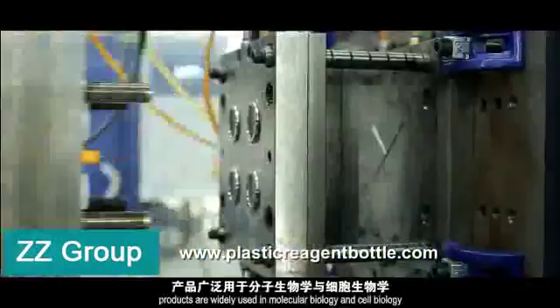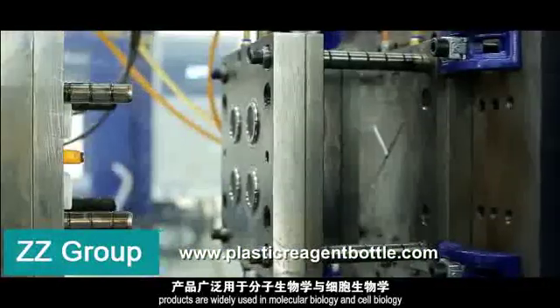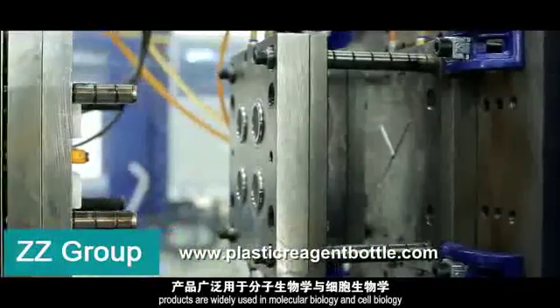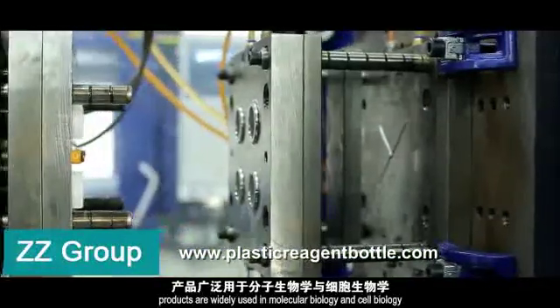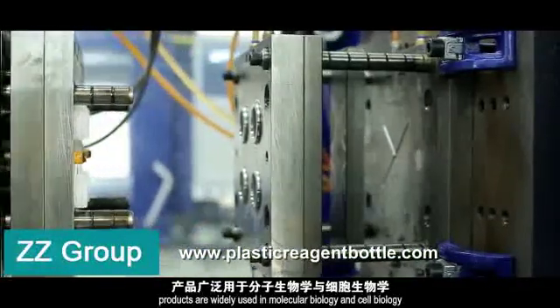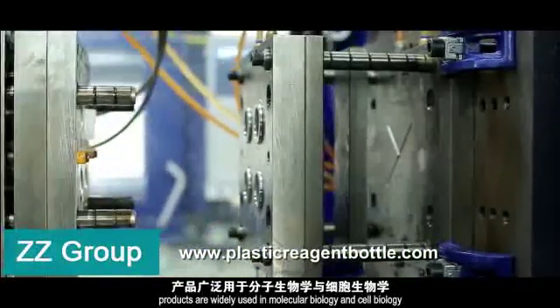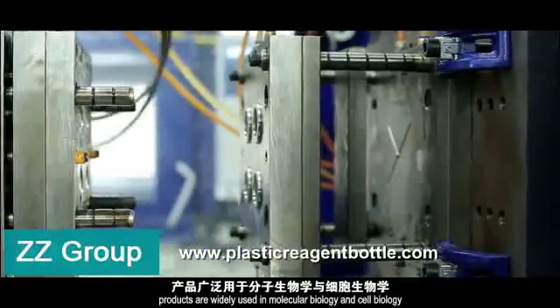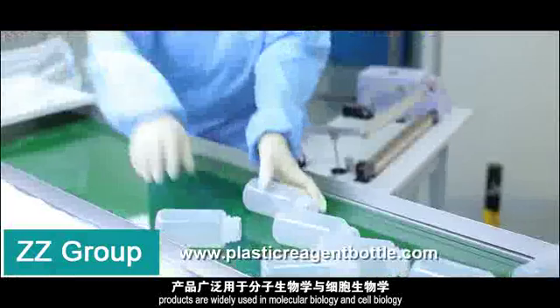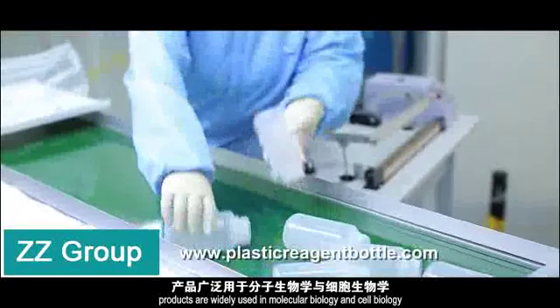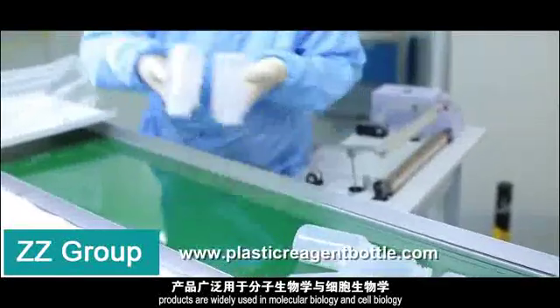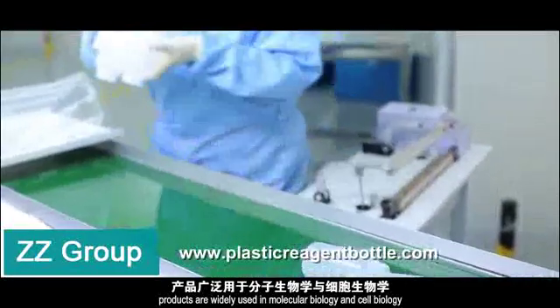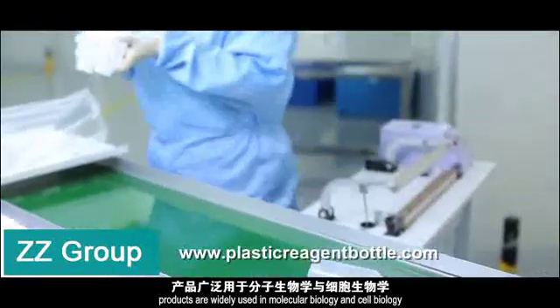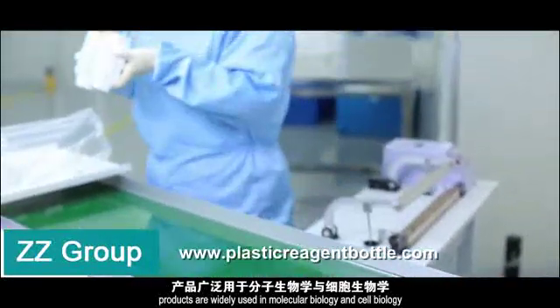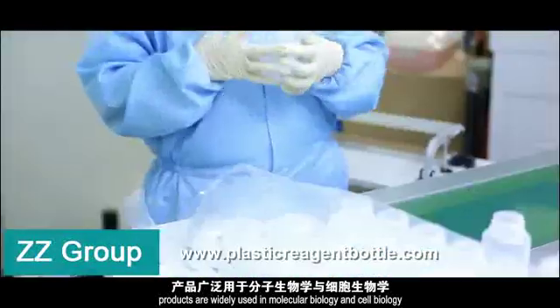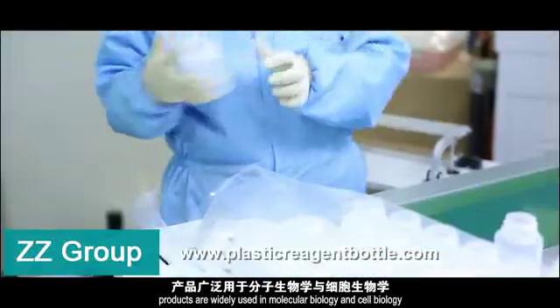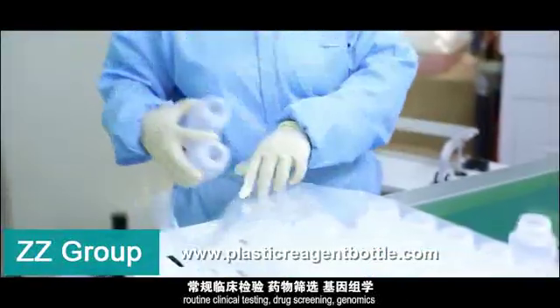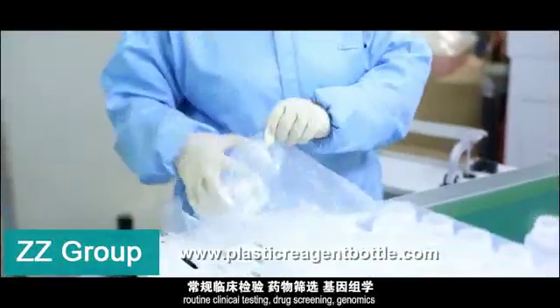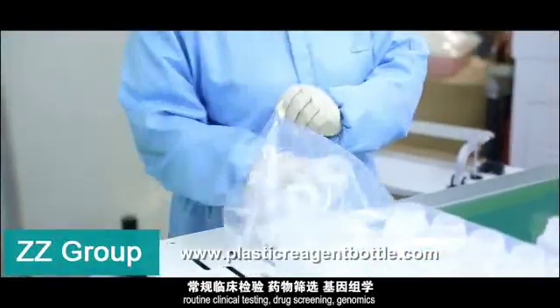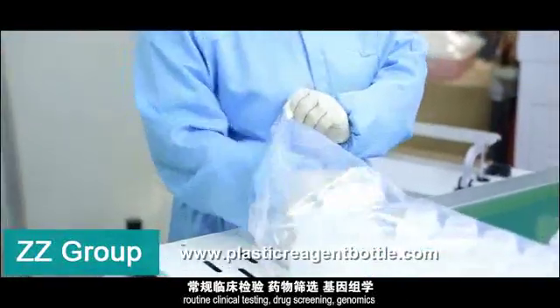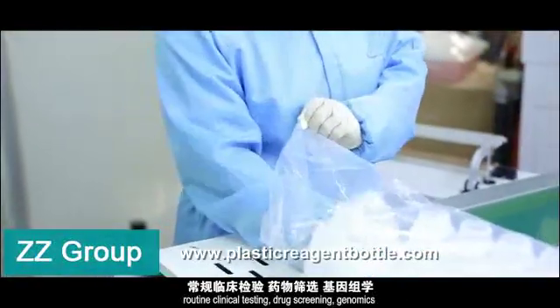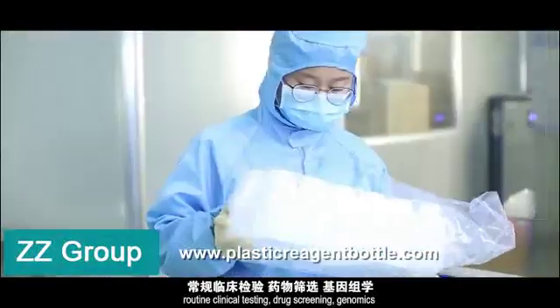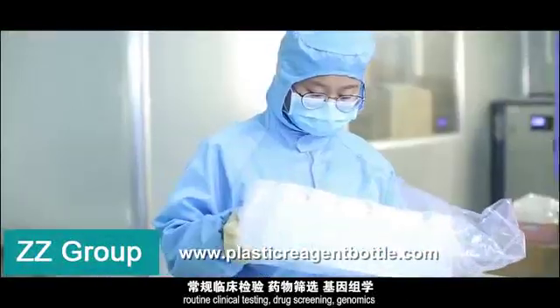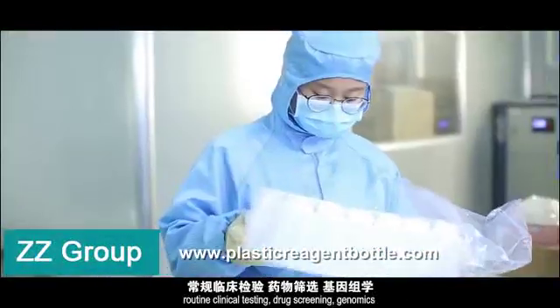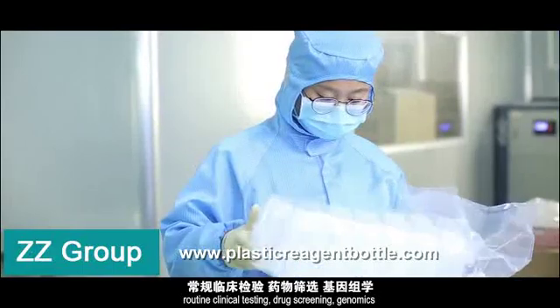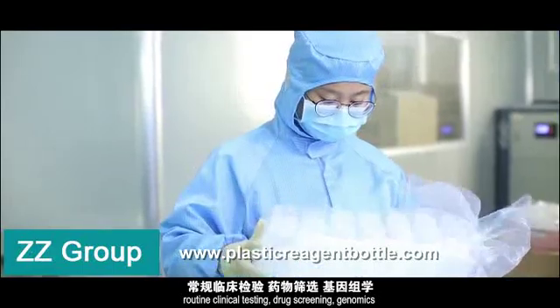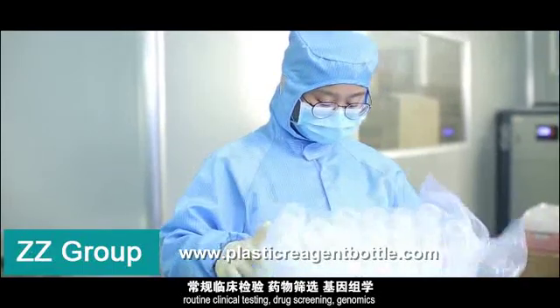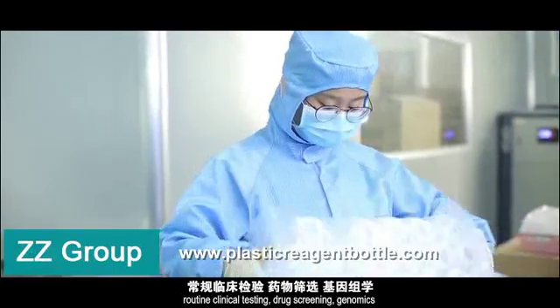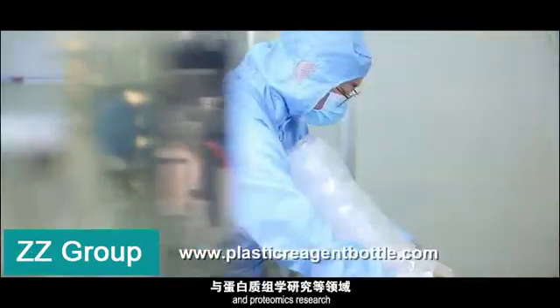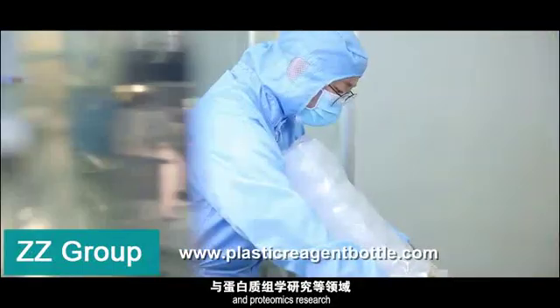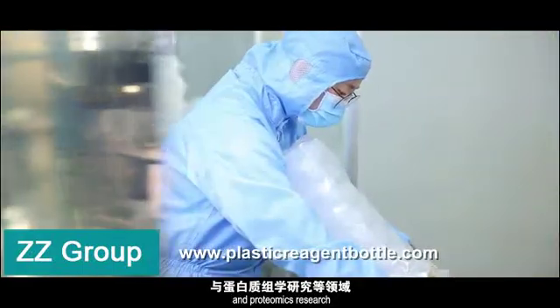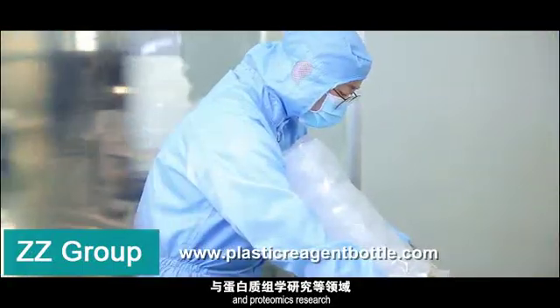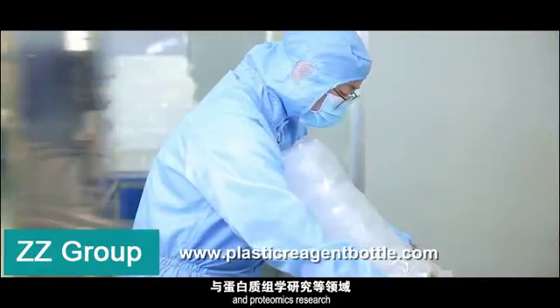Products are widely used in molecular biology and cell biology, routine clinical testing, drug screening, and genomics and proteomics research.